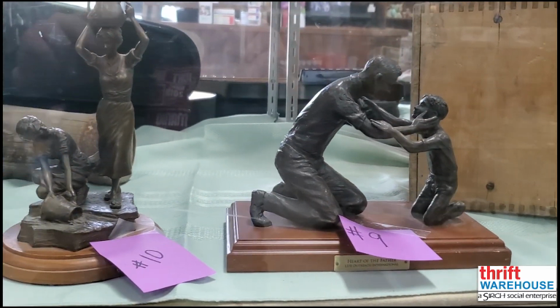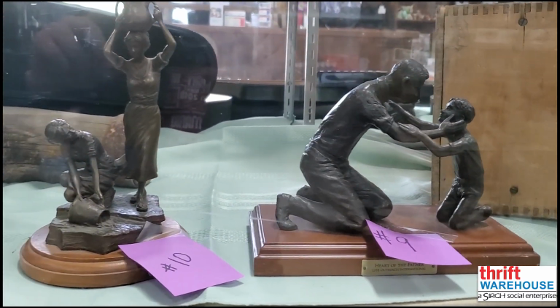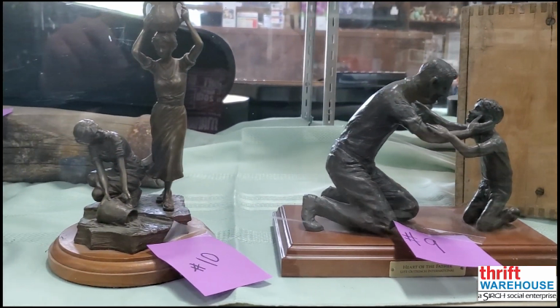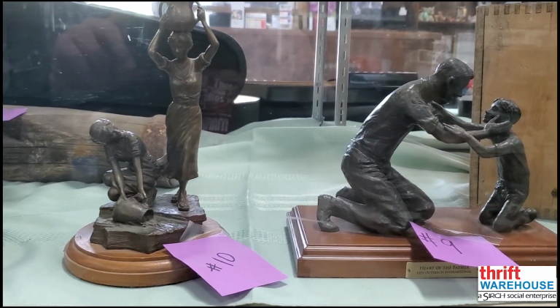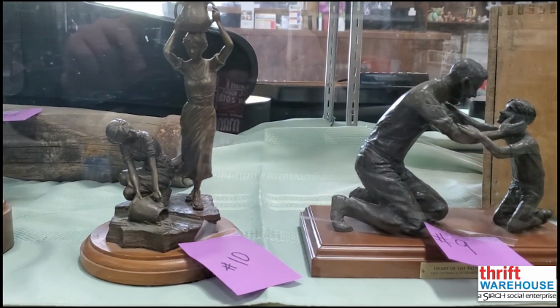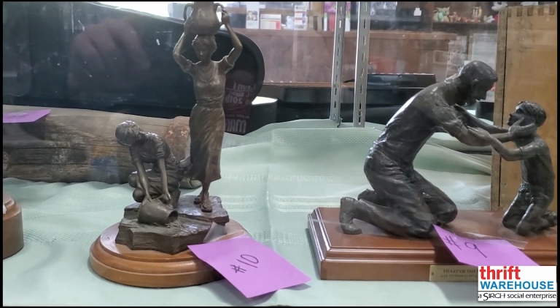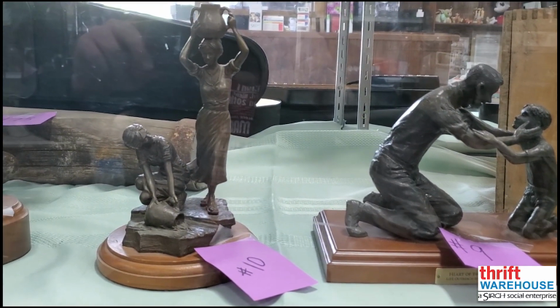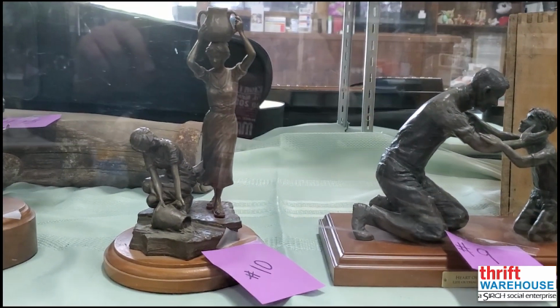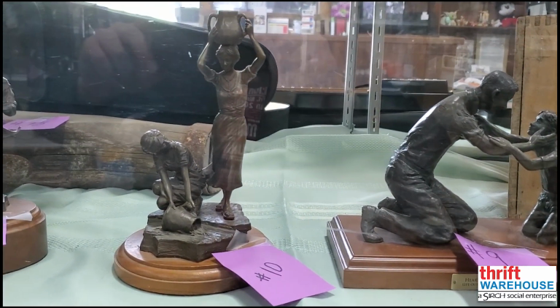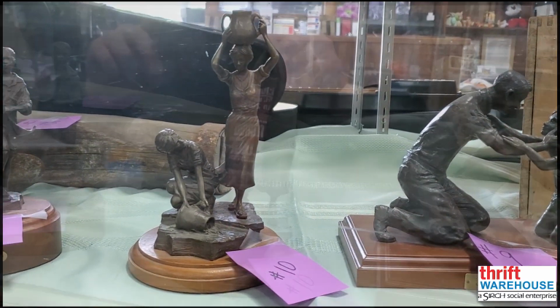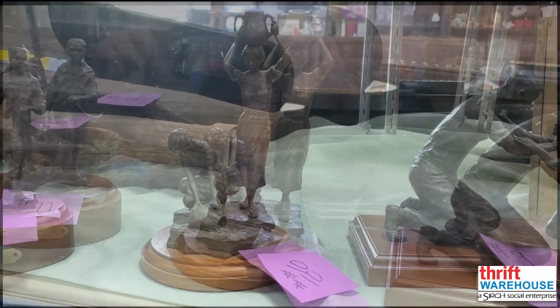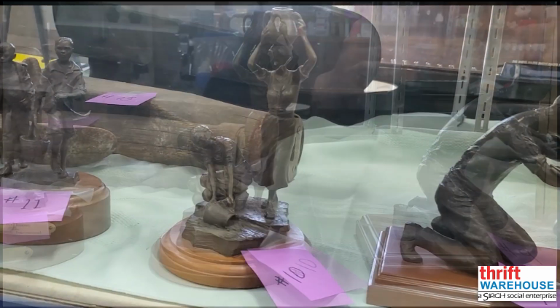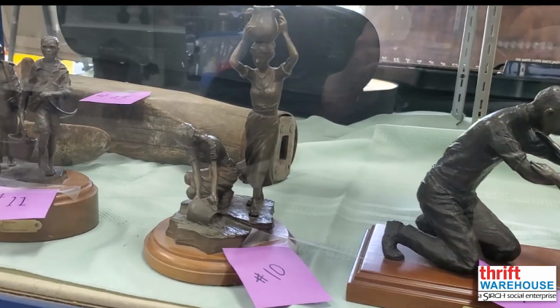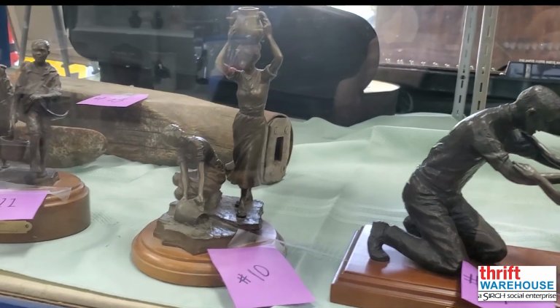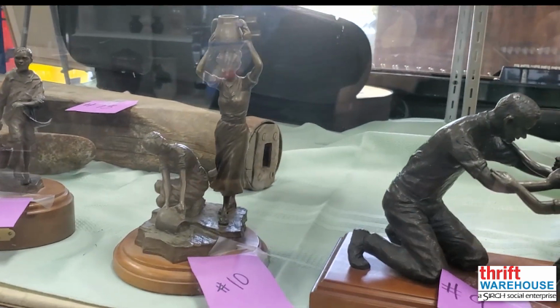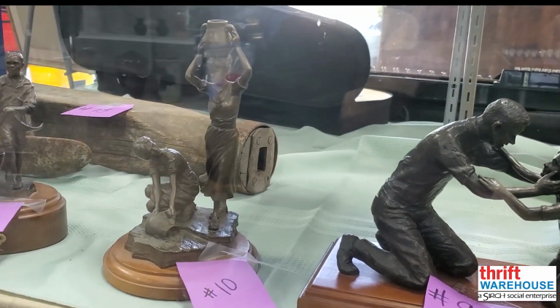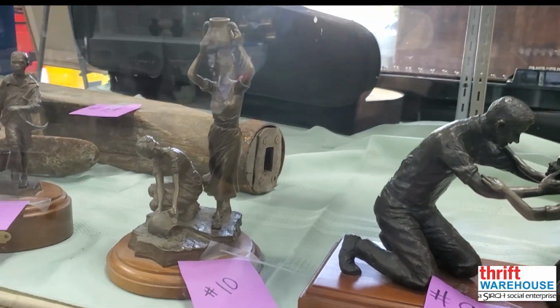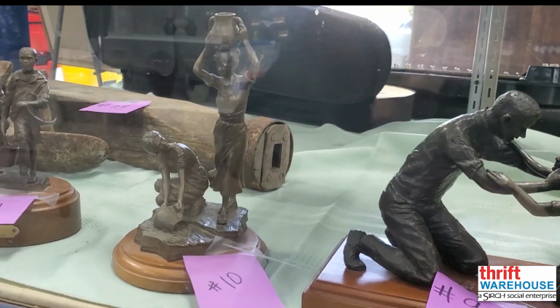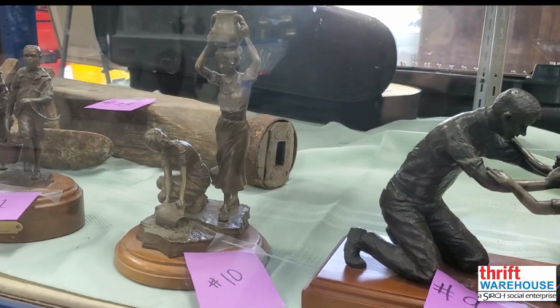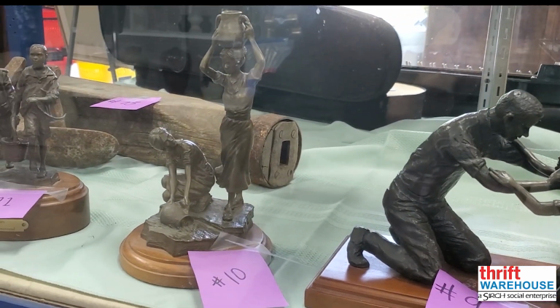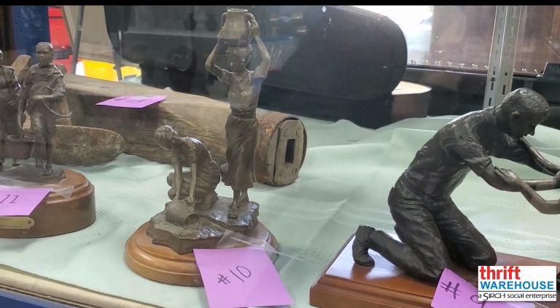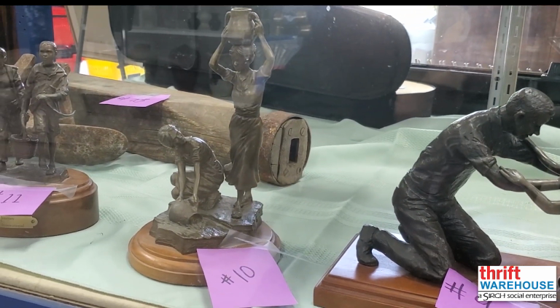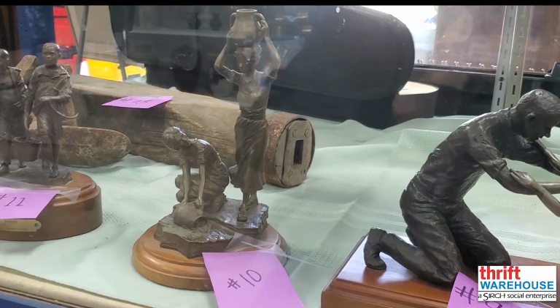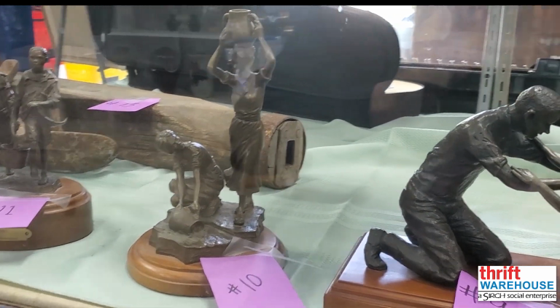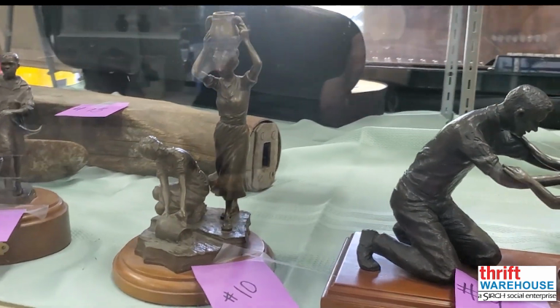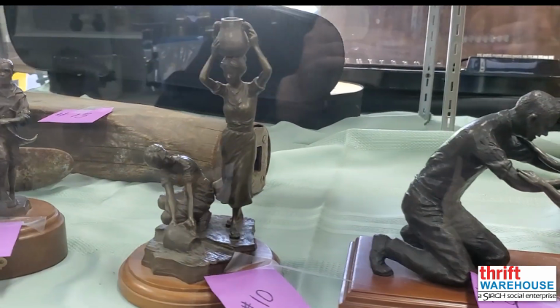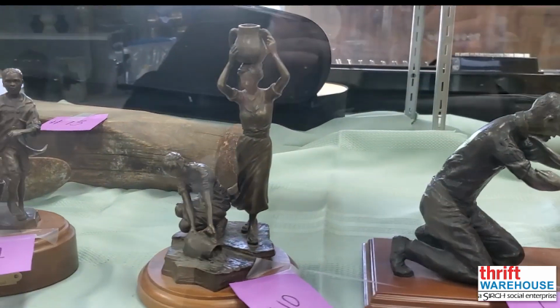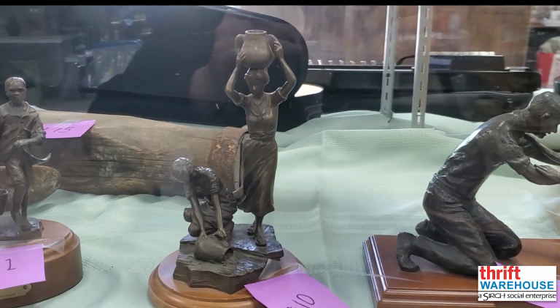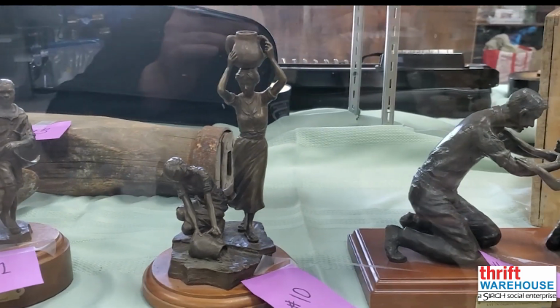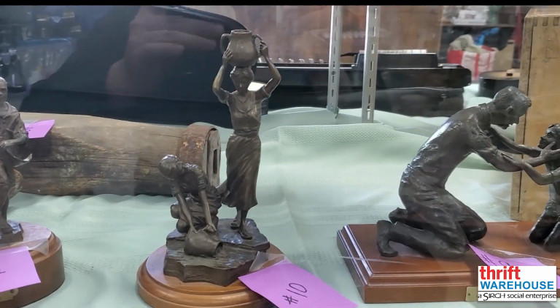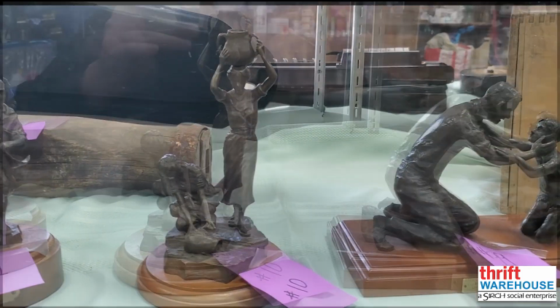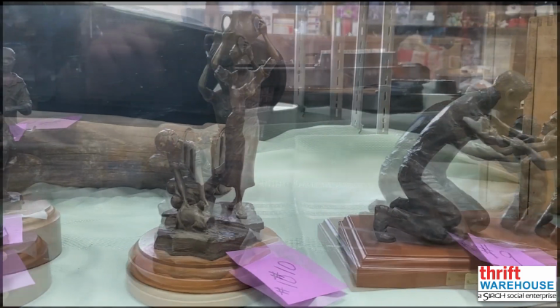Number ten continues our collection of Robert Summers' work. Women at the Well shows us, as the title suggests, two women gathering water. The lifelike pose and the detail of the water are impressive.